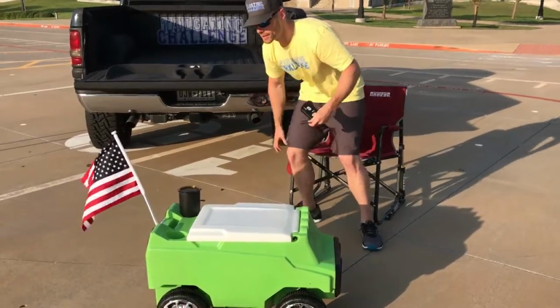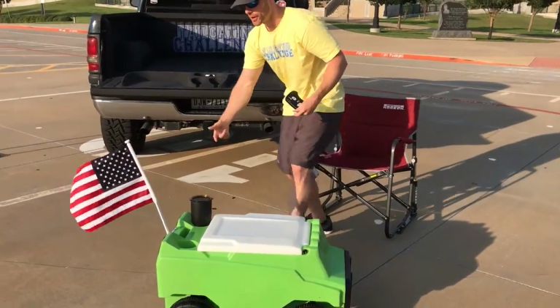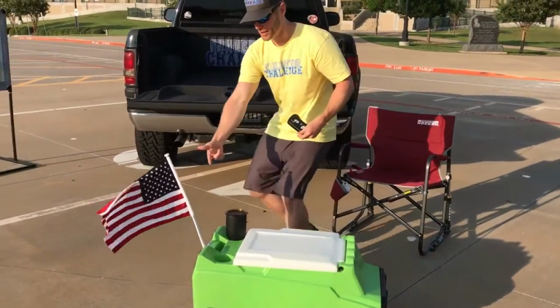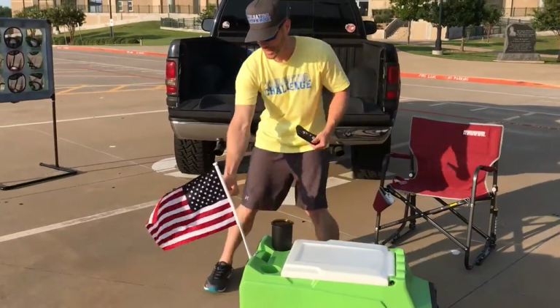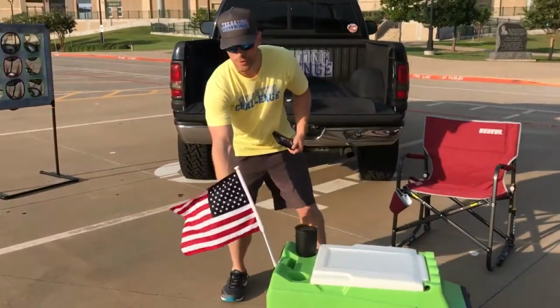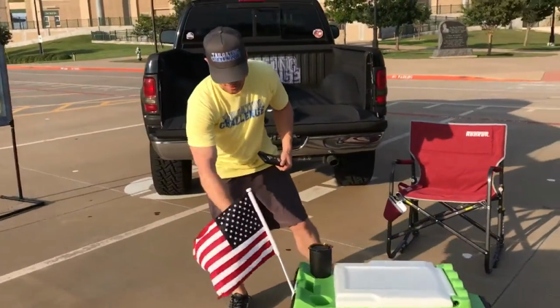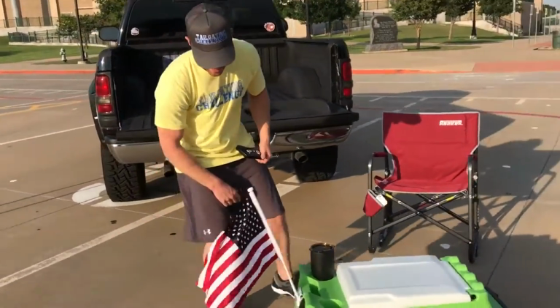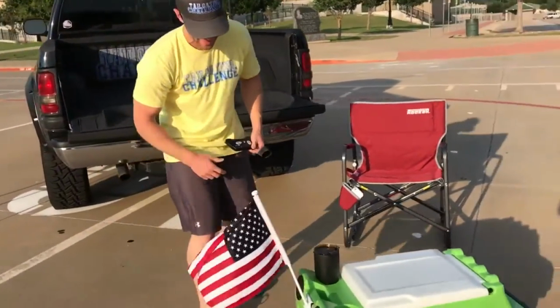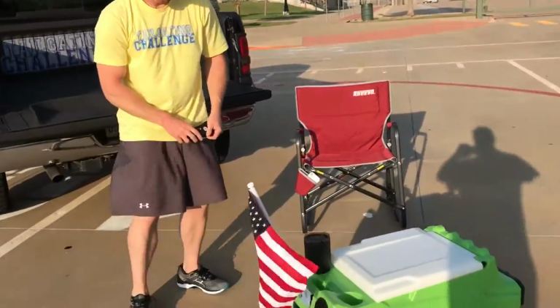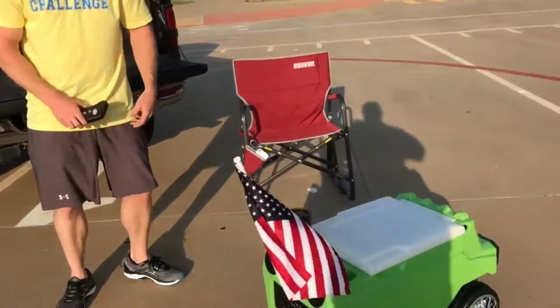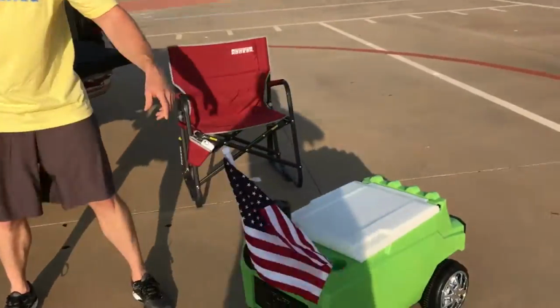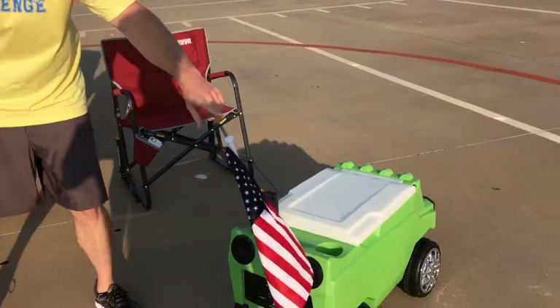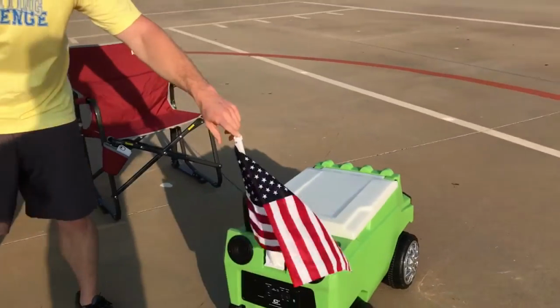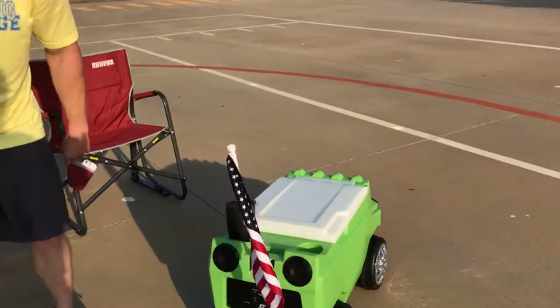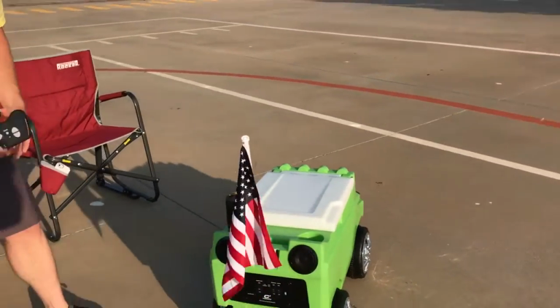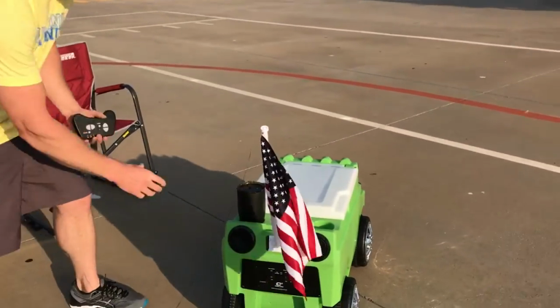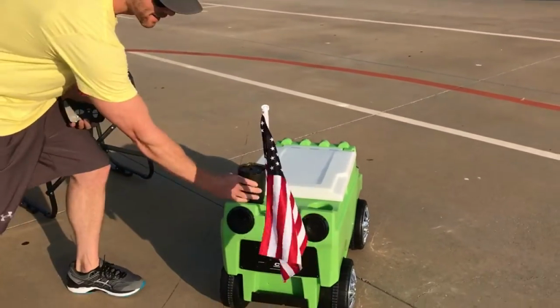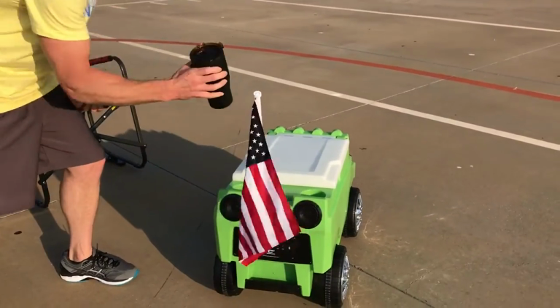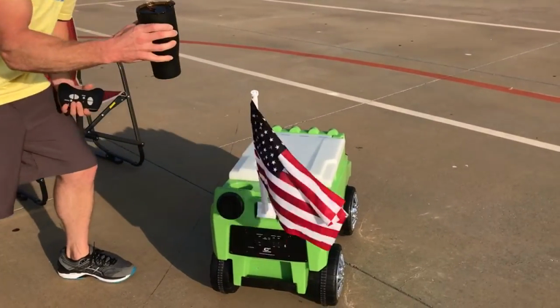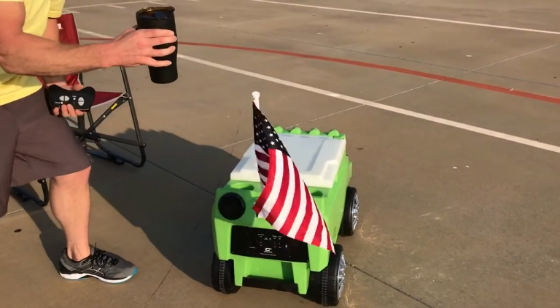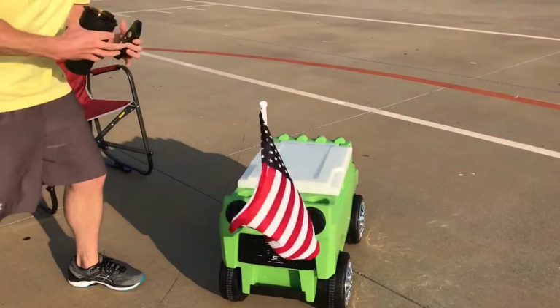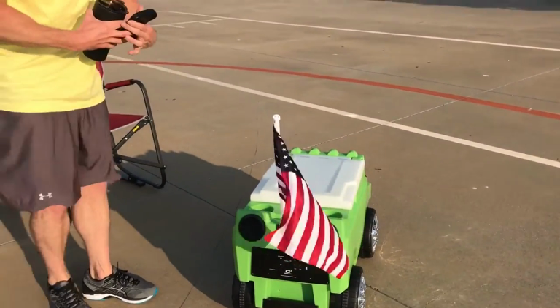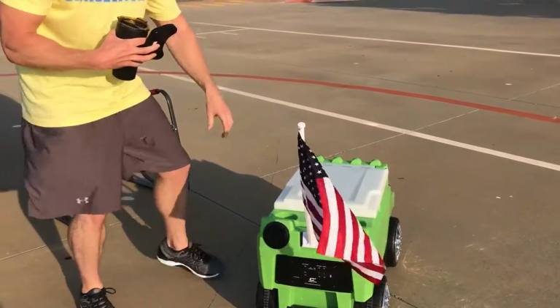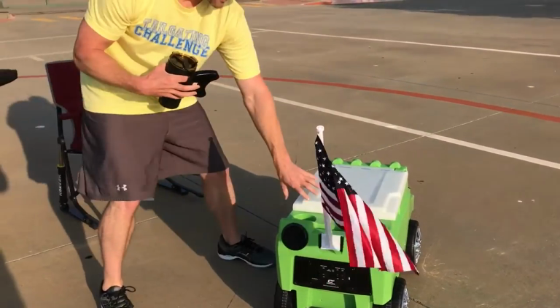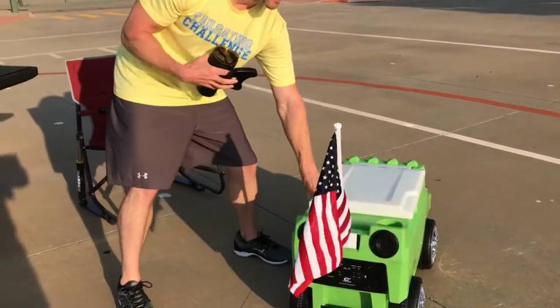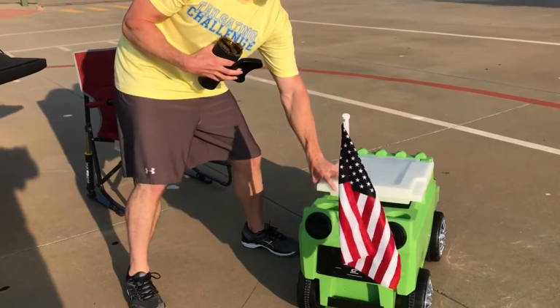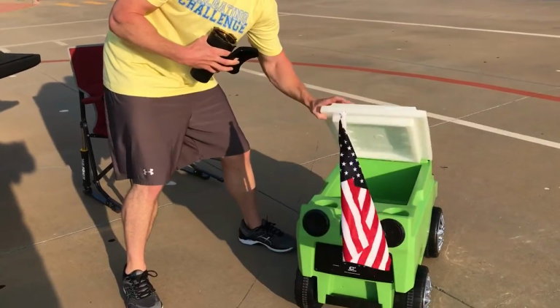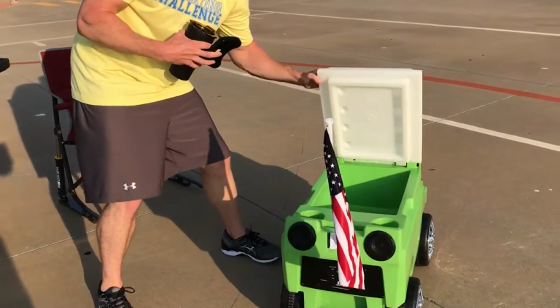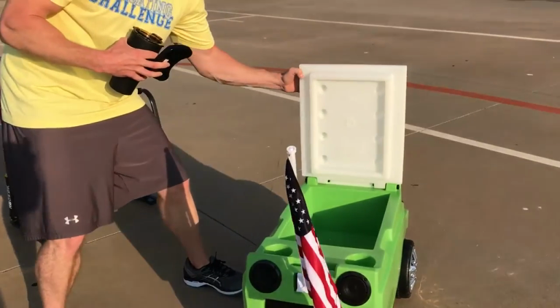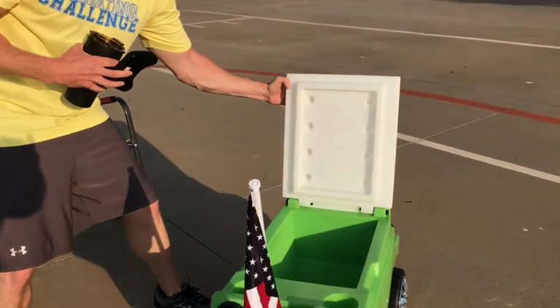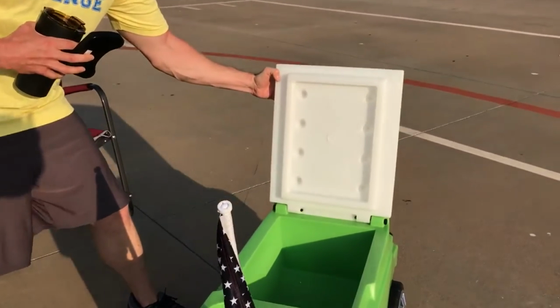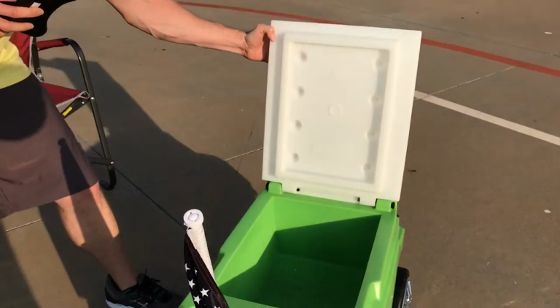Come around back — you can check out the two speakers in the back. It has a flag, hooked-up cup holders. You can come around back and see how big the ice compartment is.